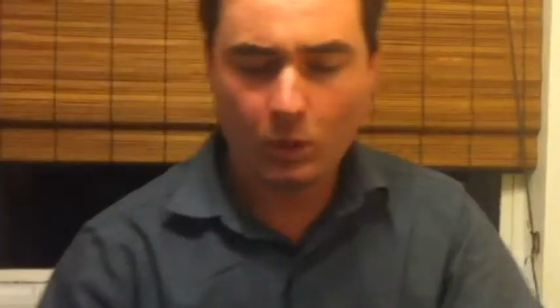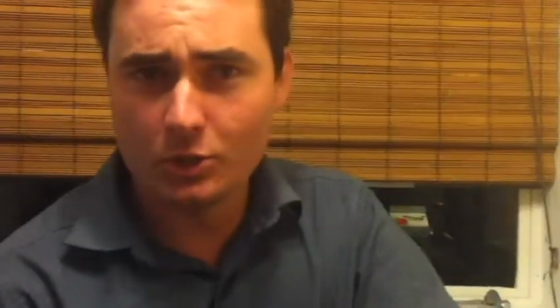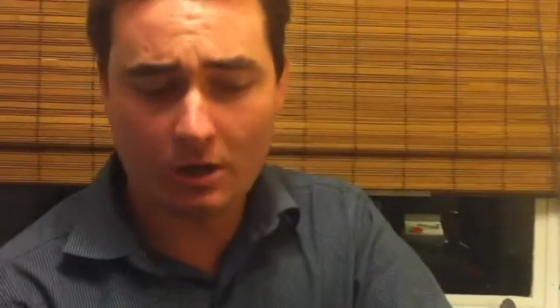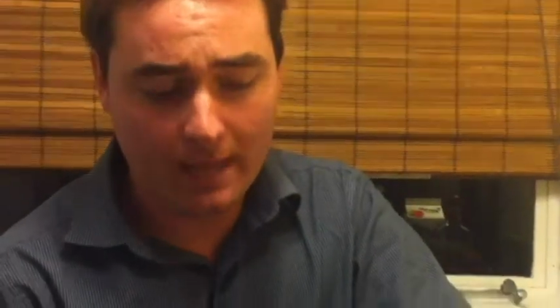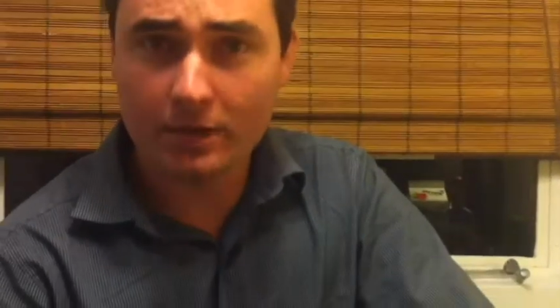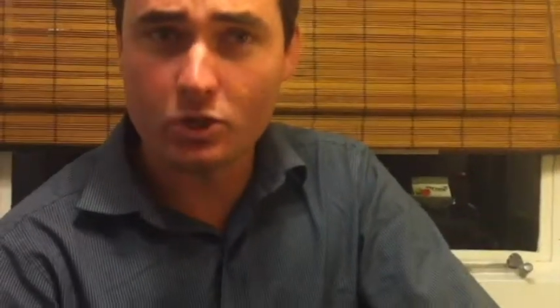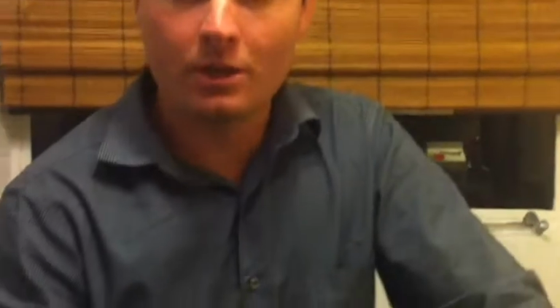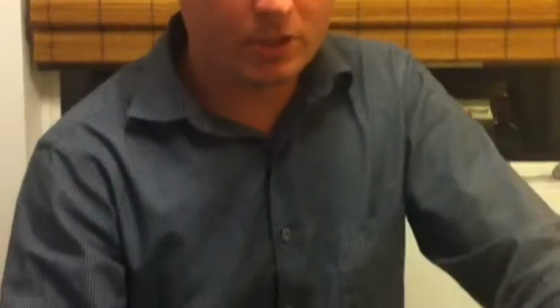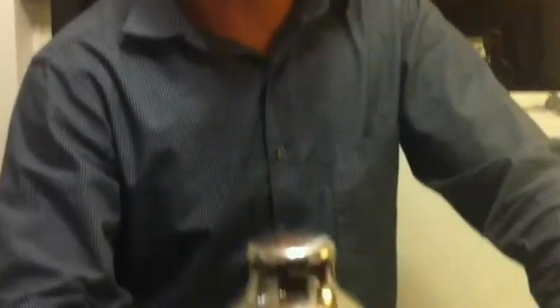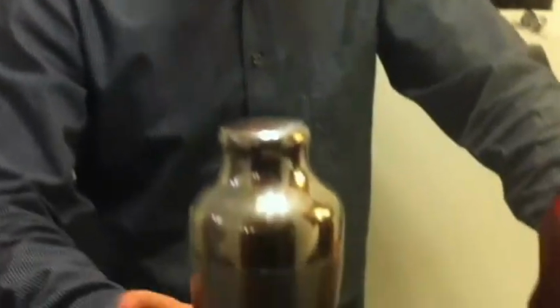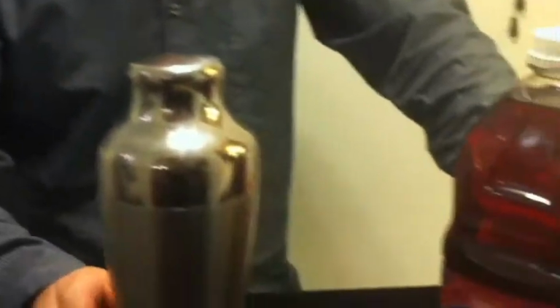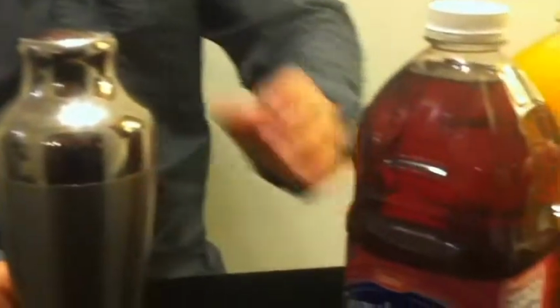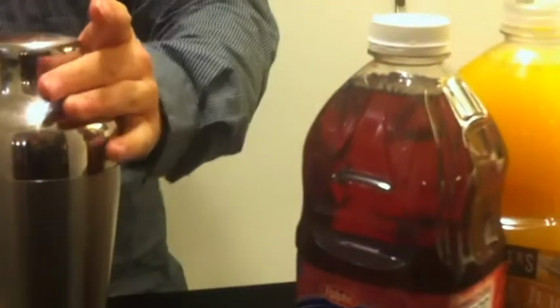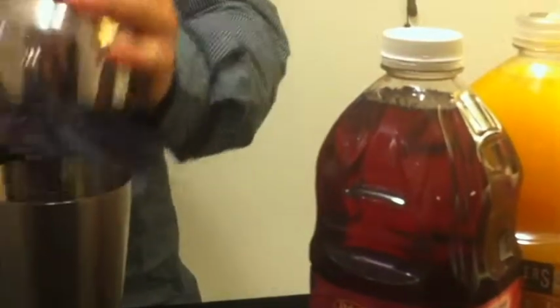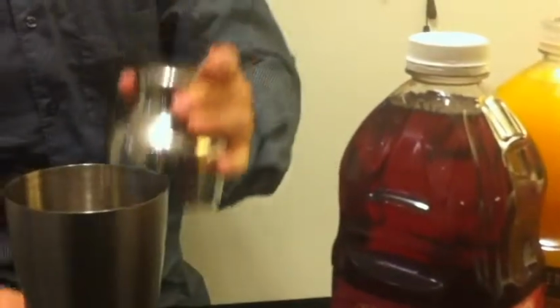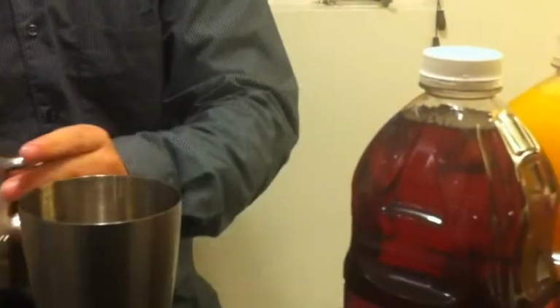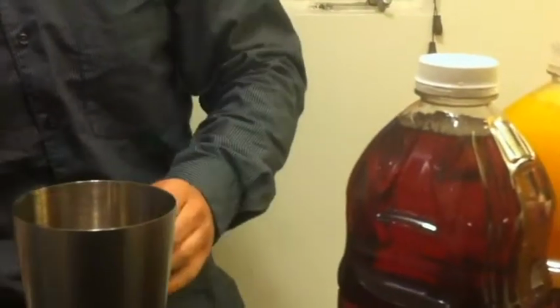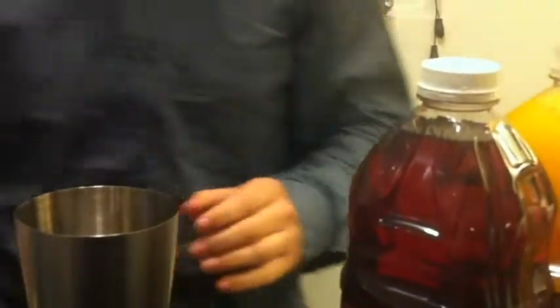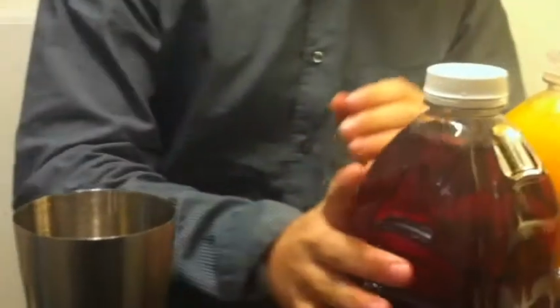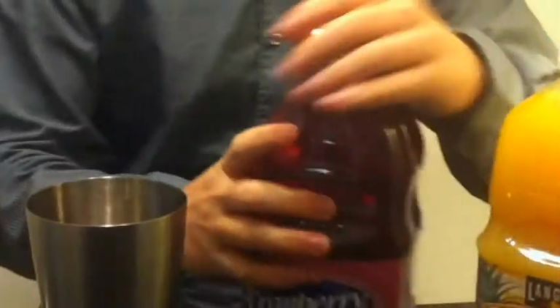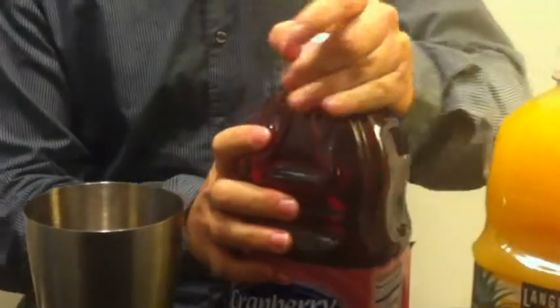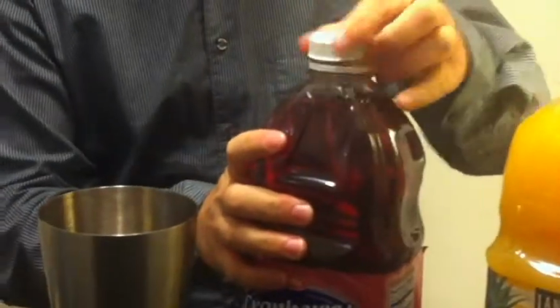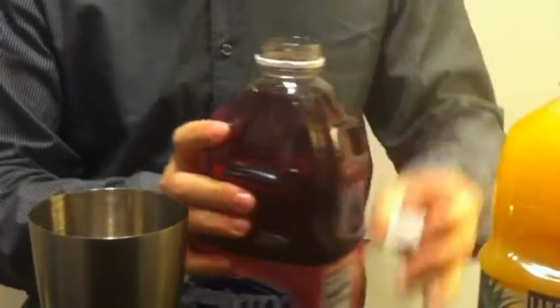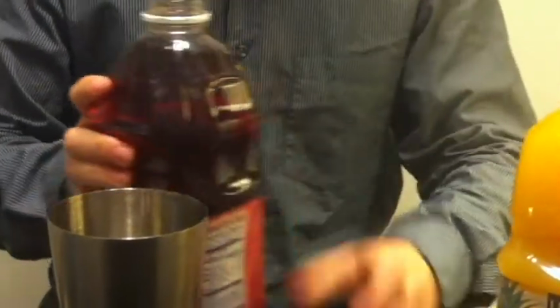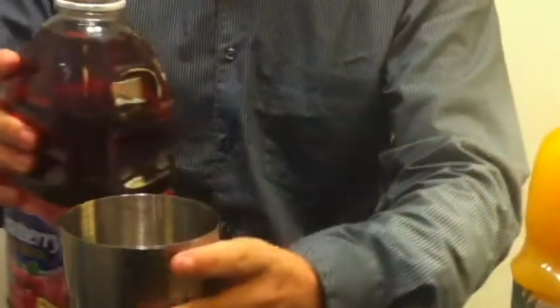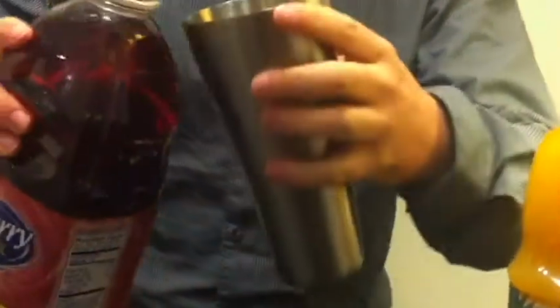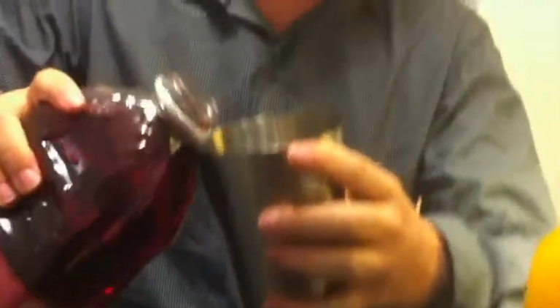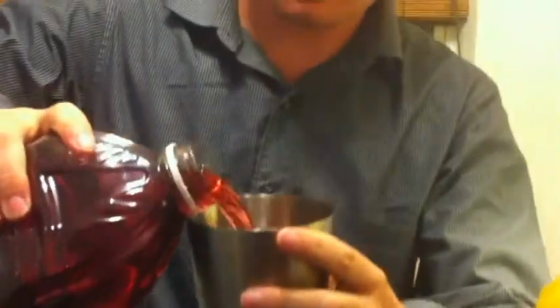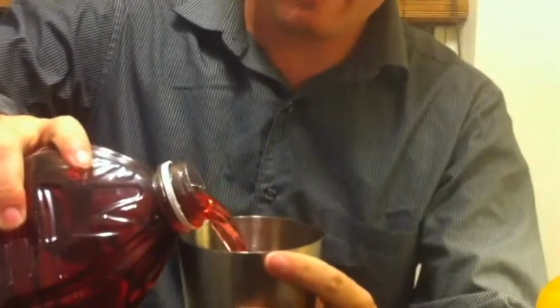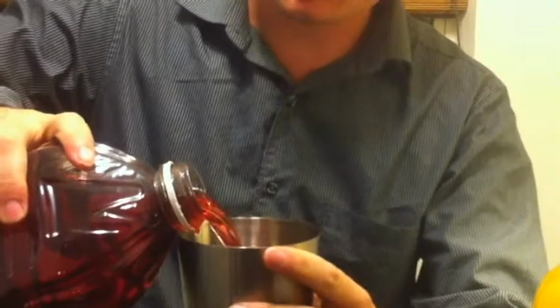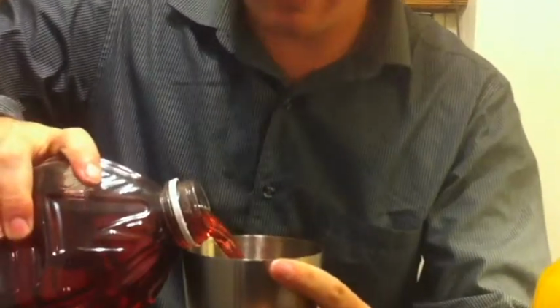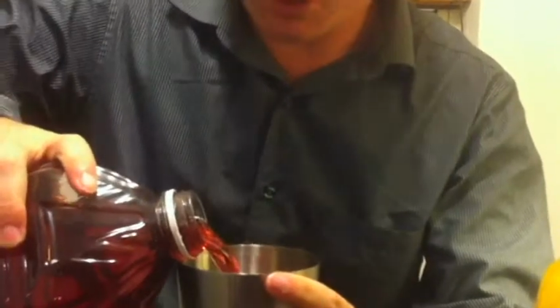What we're going to do is start off by adding cranberry juice. Cranberry juice is going to be about half of the drink. So I'm going to take the cranberry juice into the mixer and fill about half of the mixer with cranberry juice.